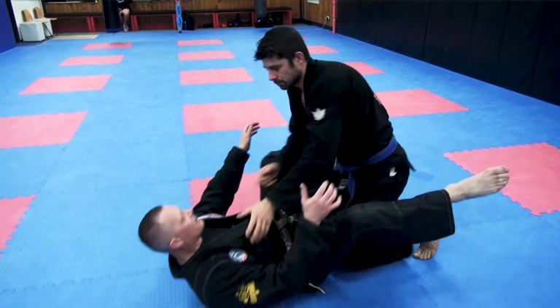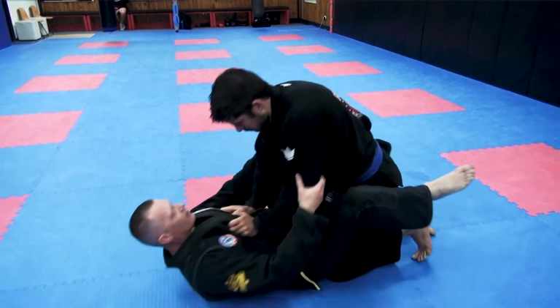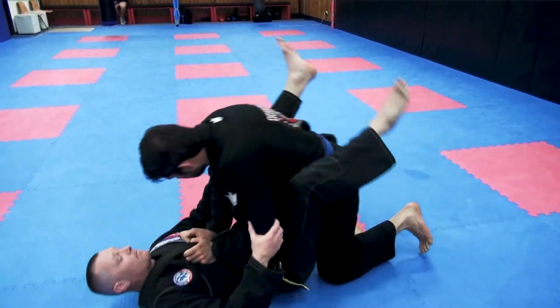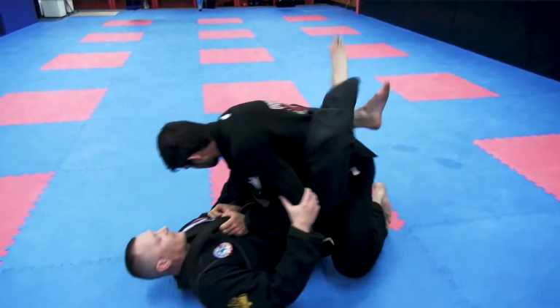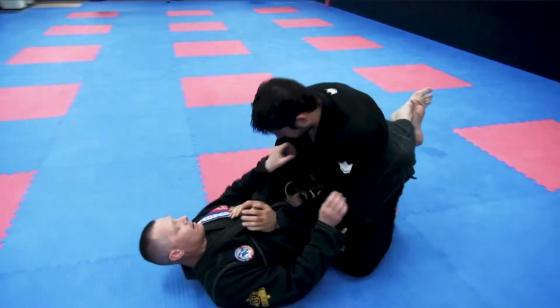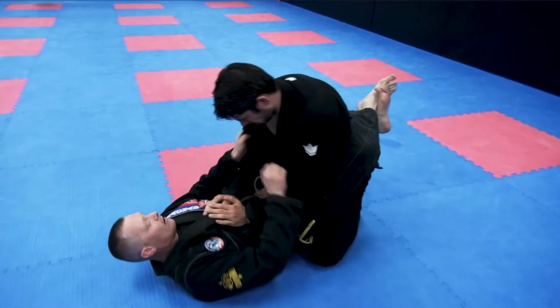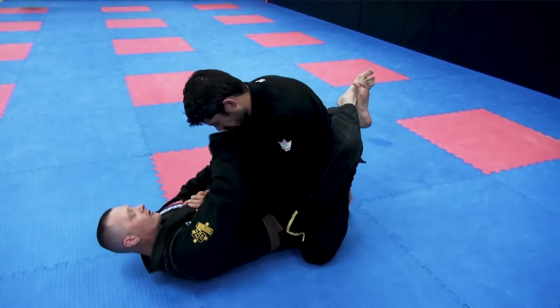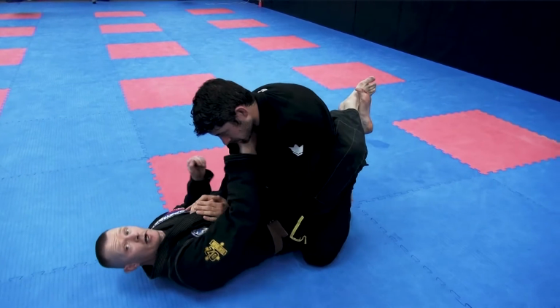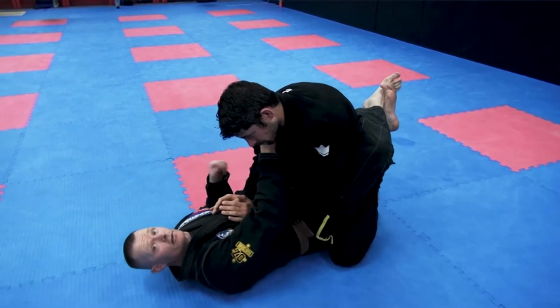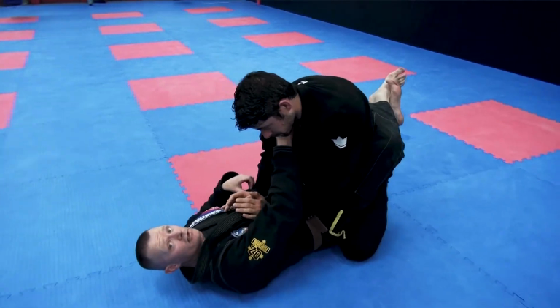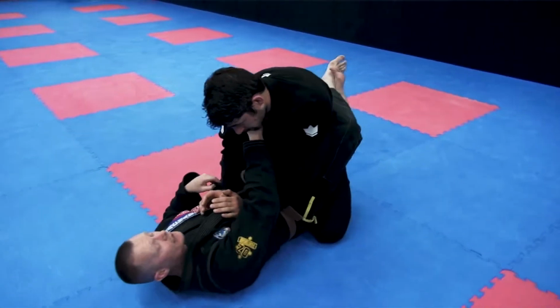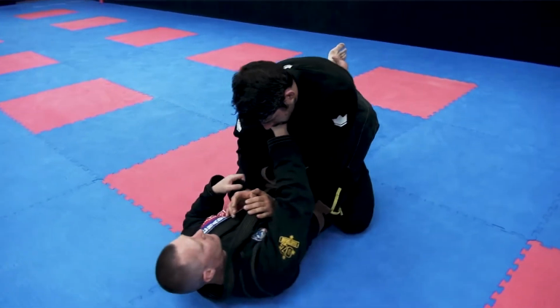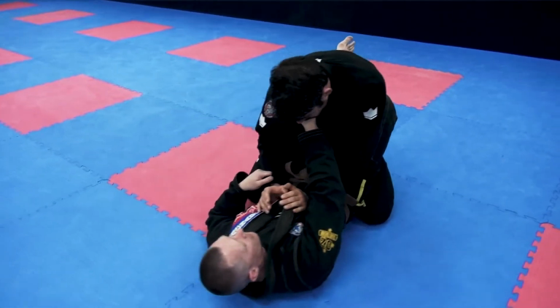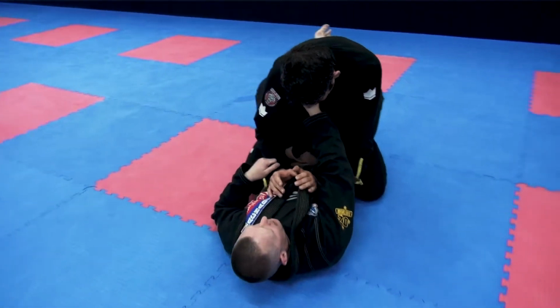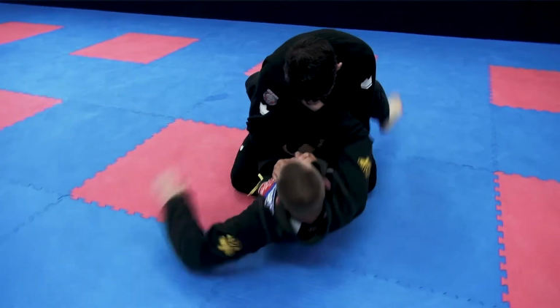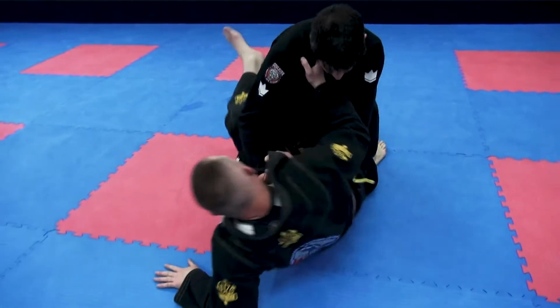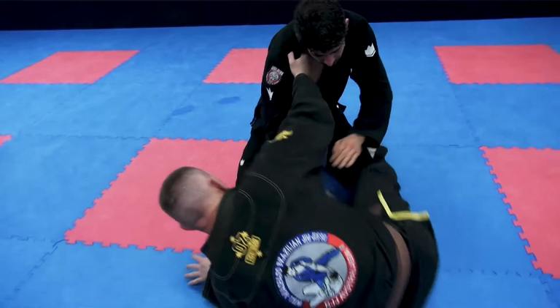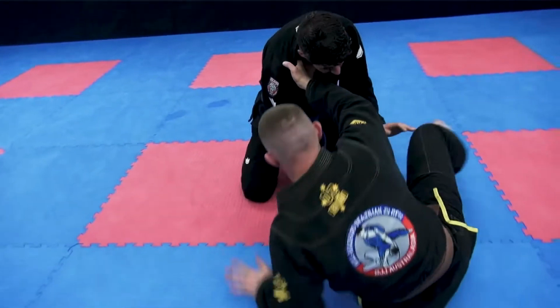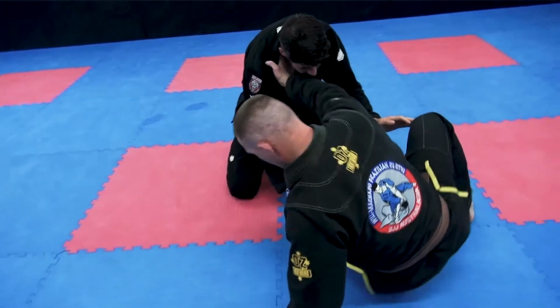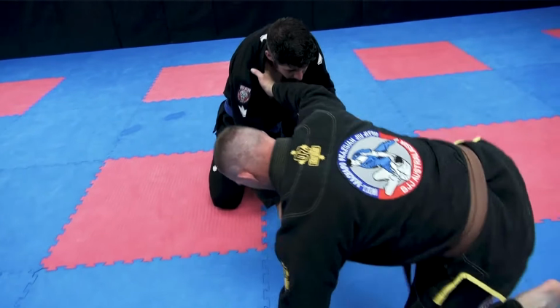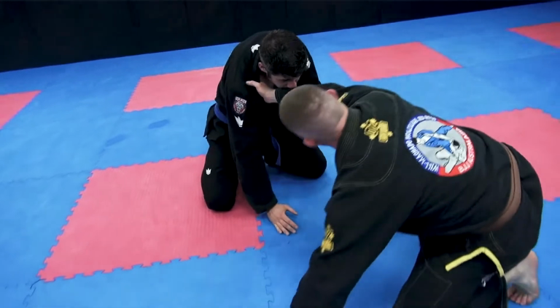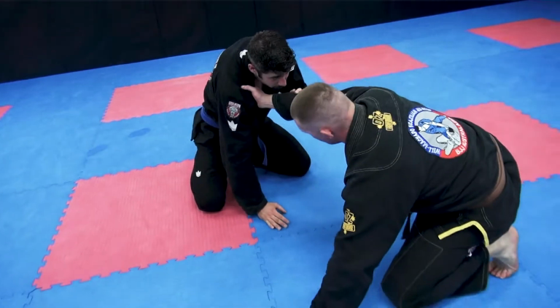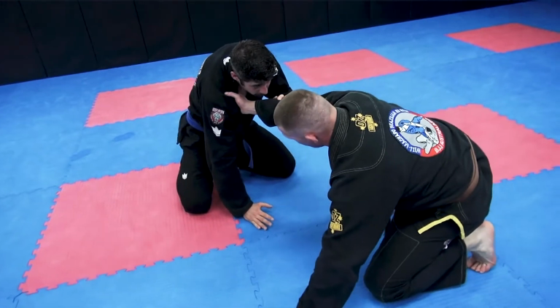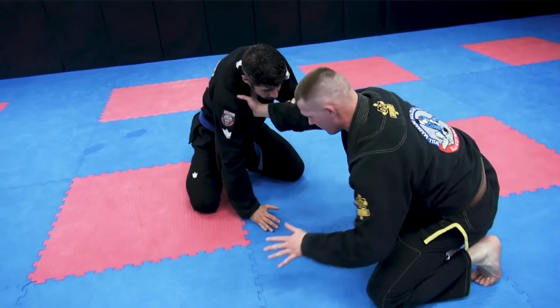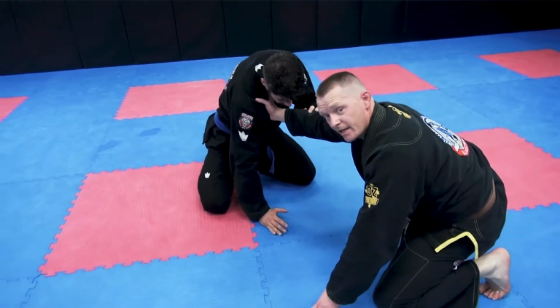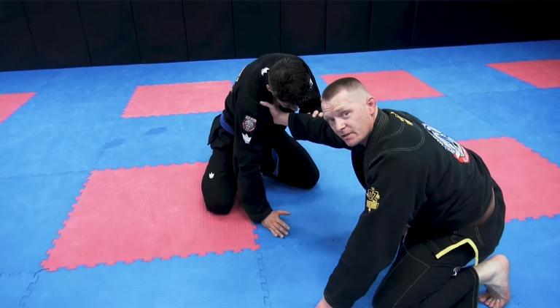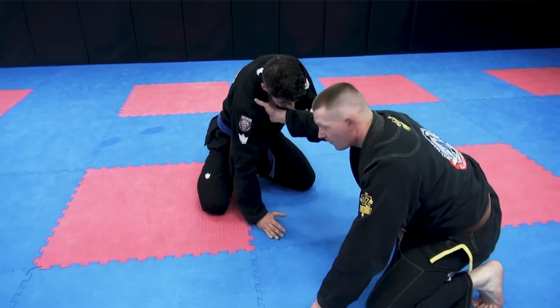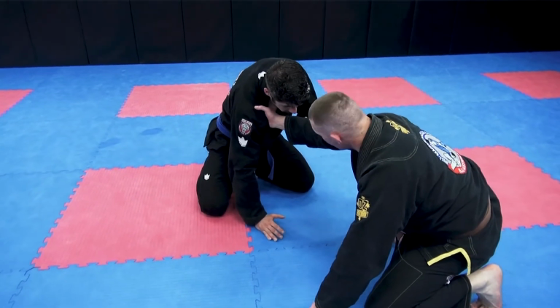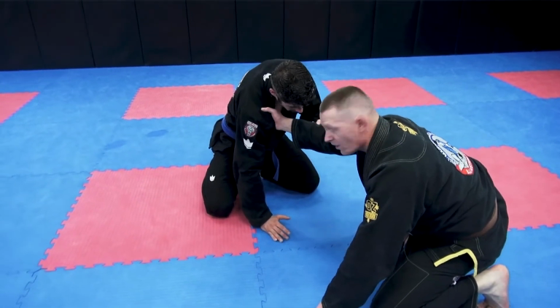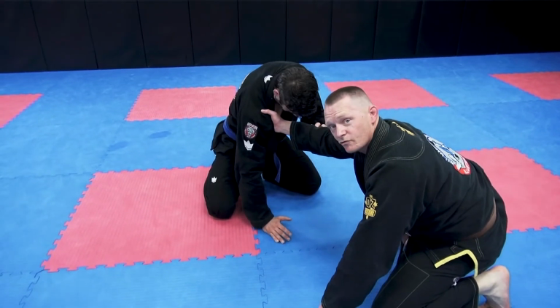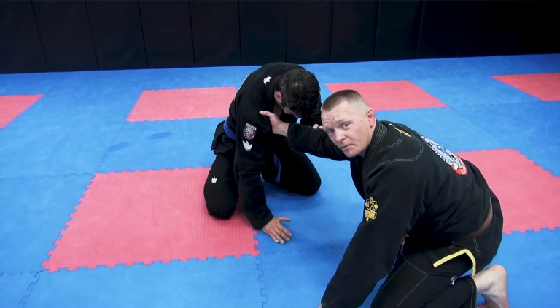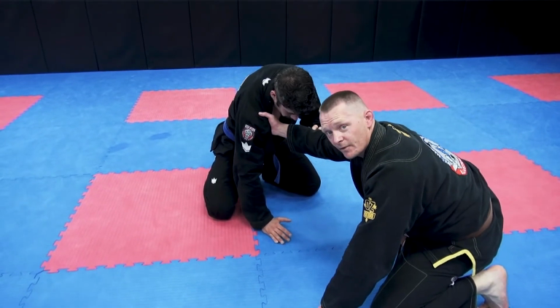So in close guard, I've got the lapel — this is what we're going to use. I'm going to come out and place it up from here. Now we're ending up in the head-to-head position, and I've got a nice good strong grip on that lapel.